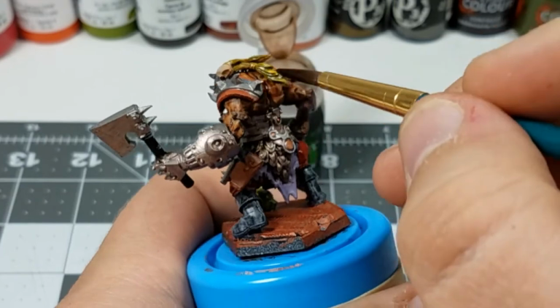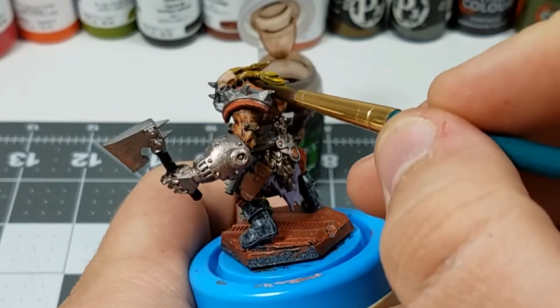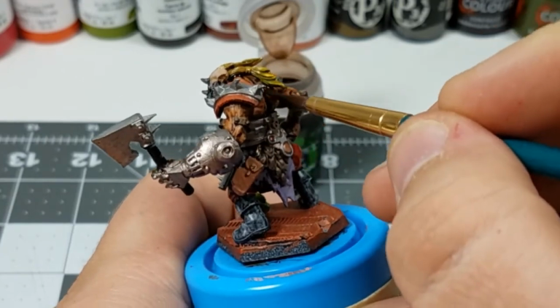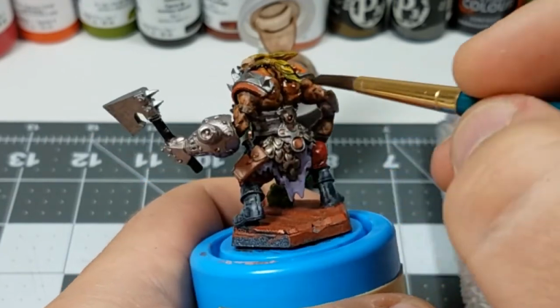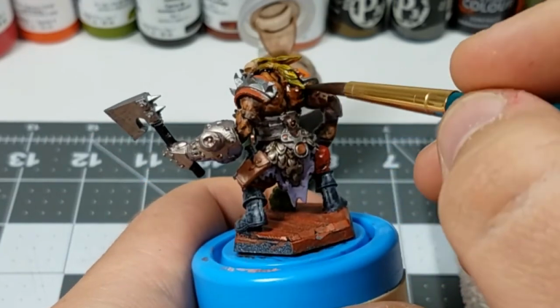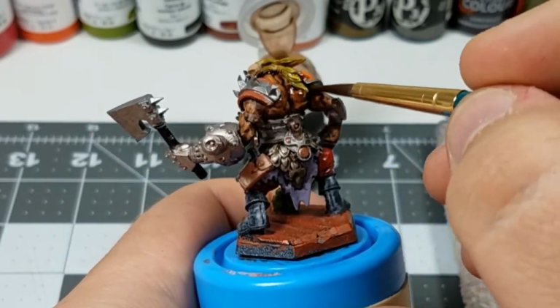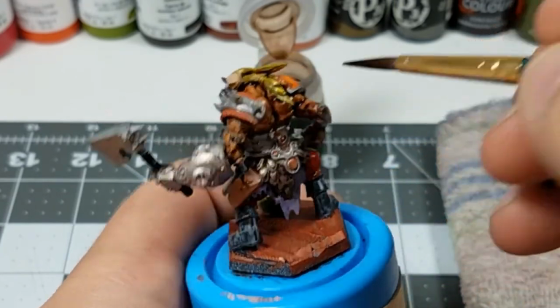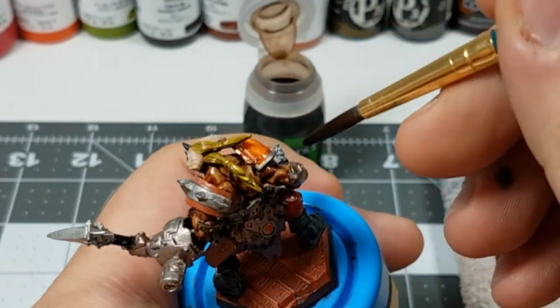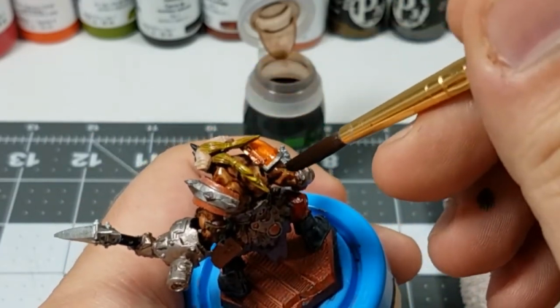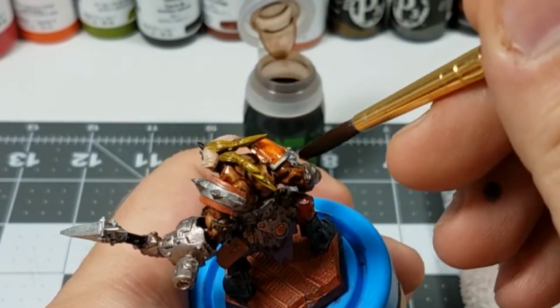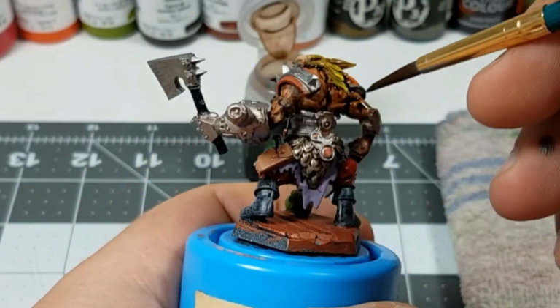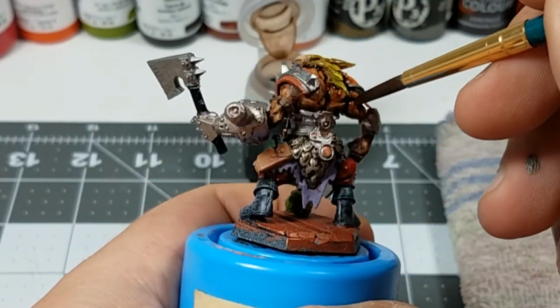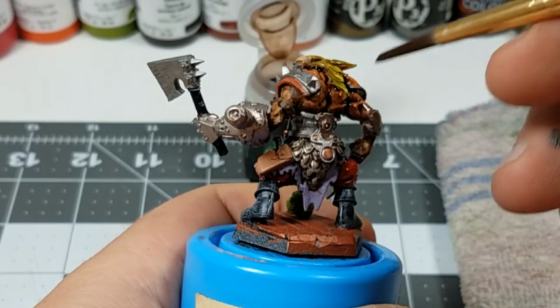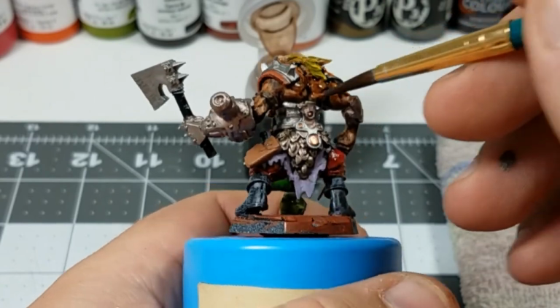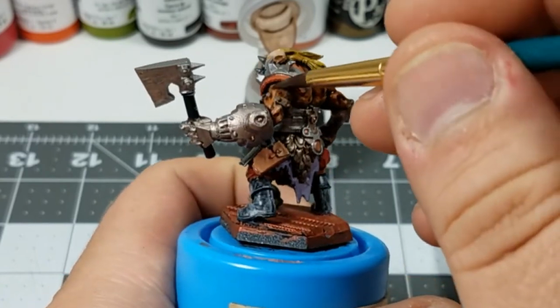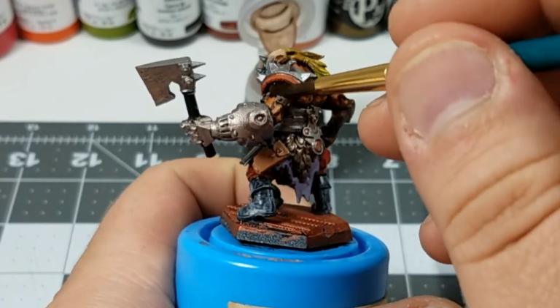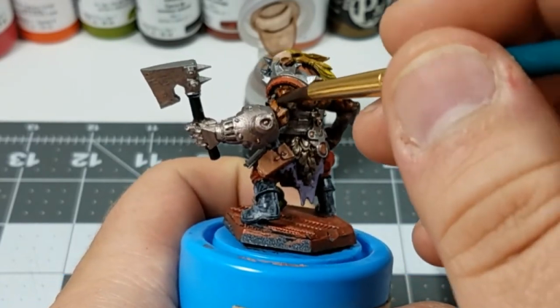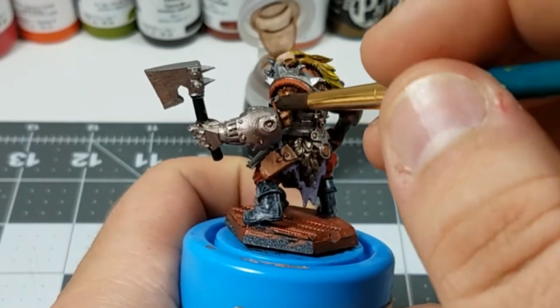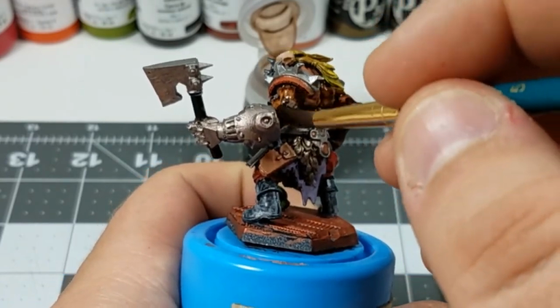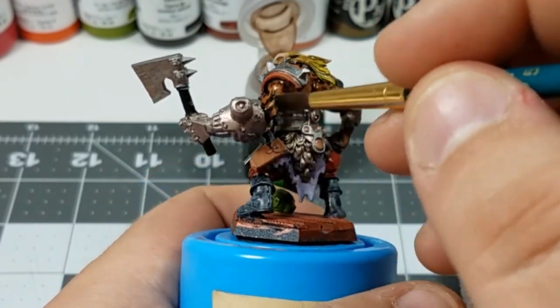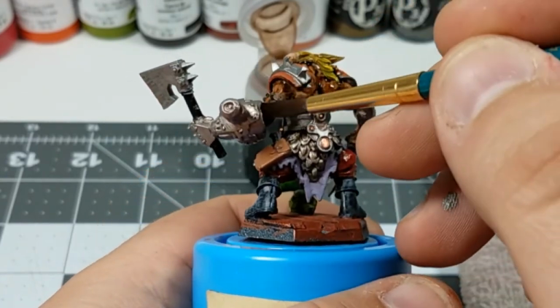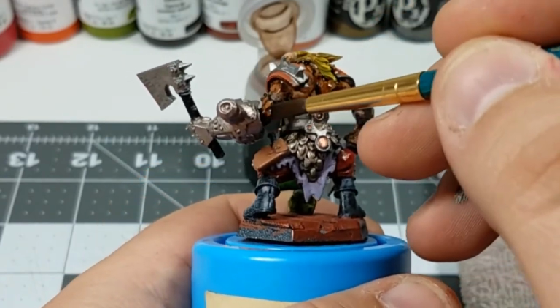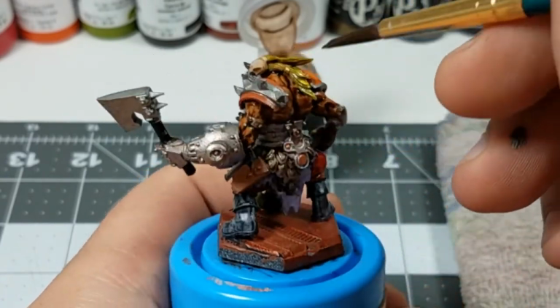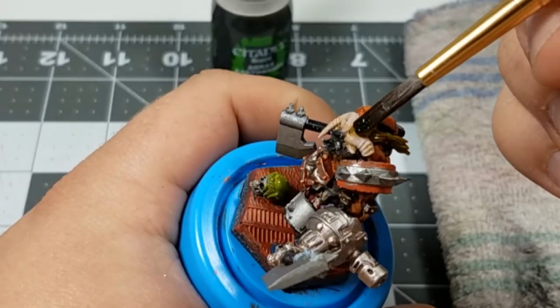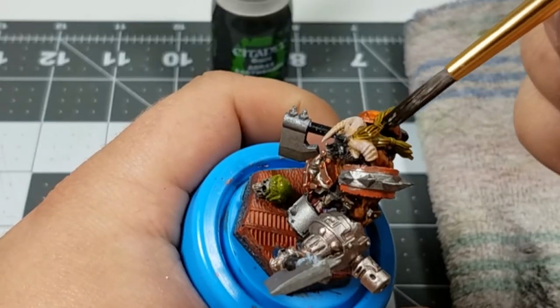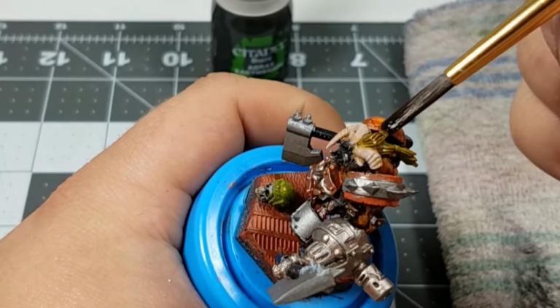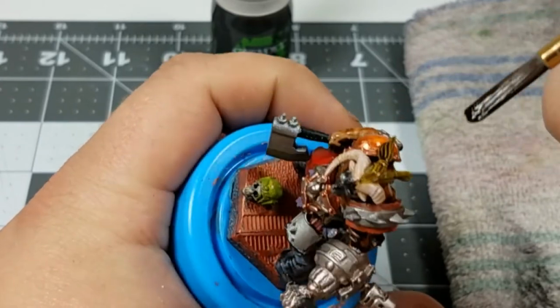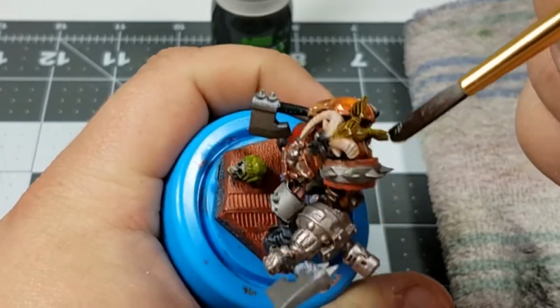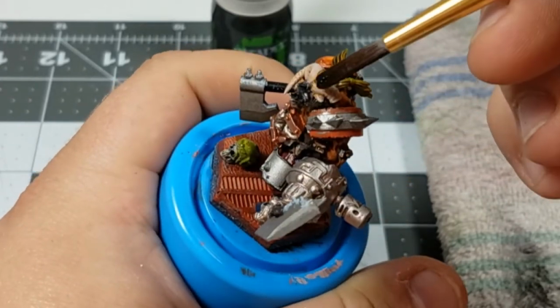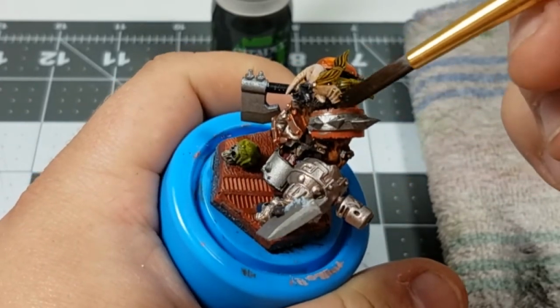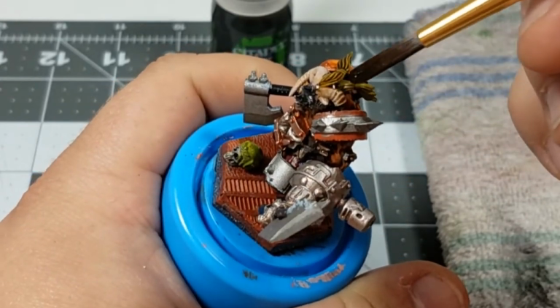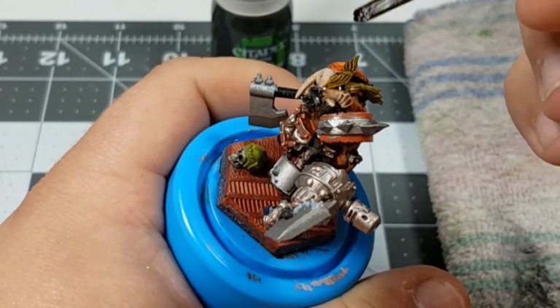We're onto the wash step where everything kind of comes together. I'm starting out with a brown wash, applying that to the flesh, hair, the horns, and select metallic pieces along with the base.